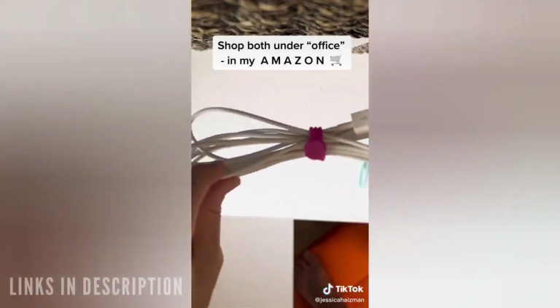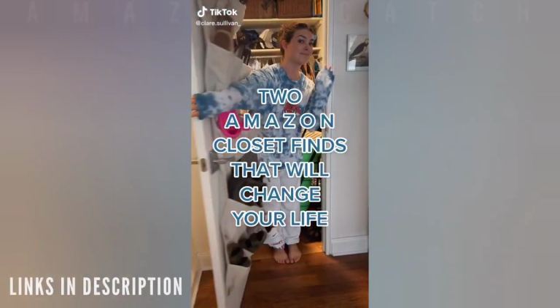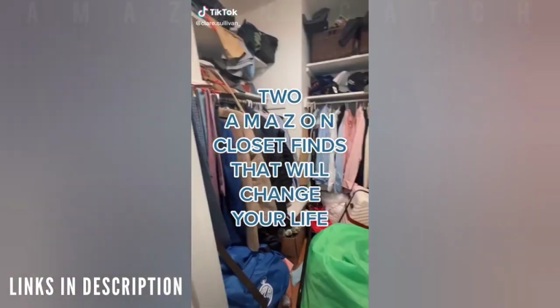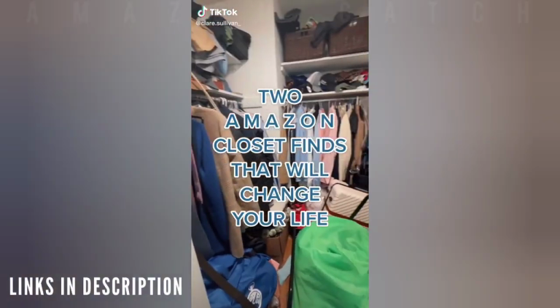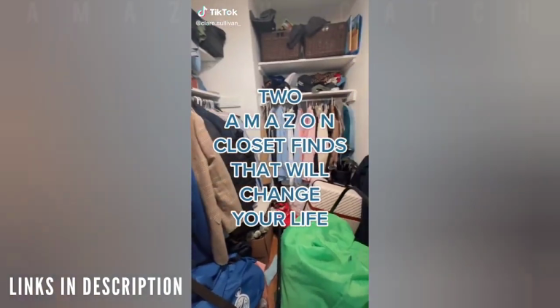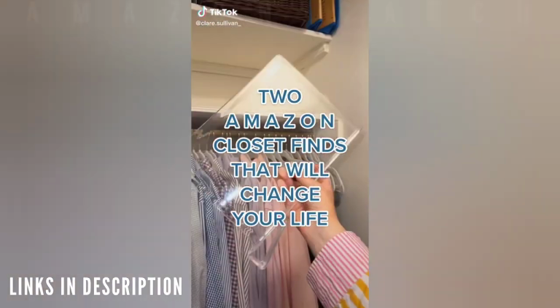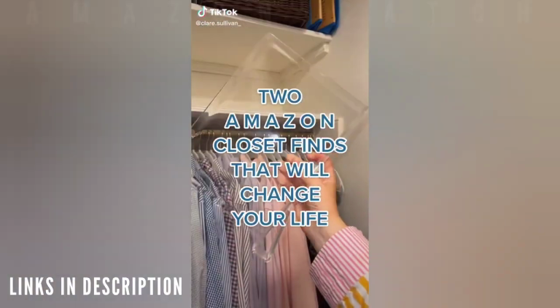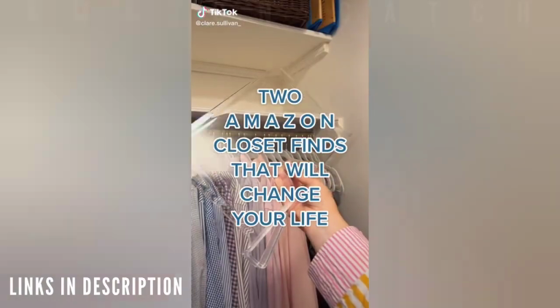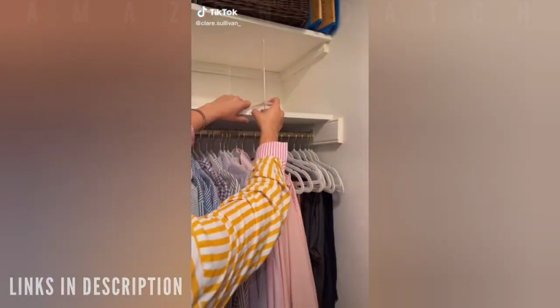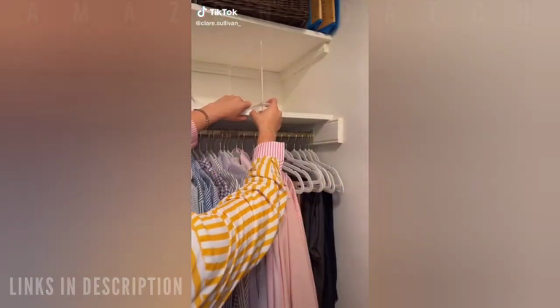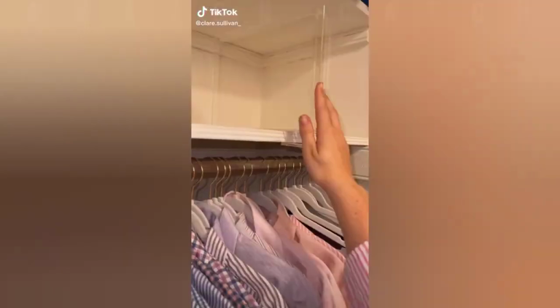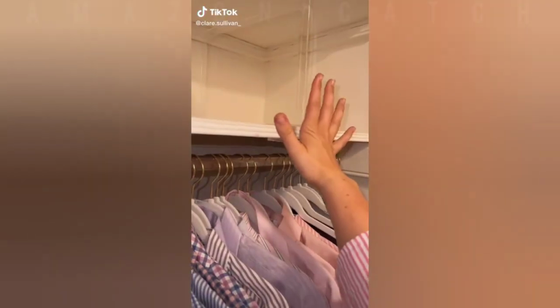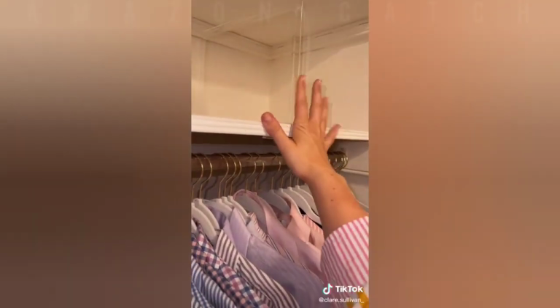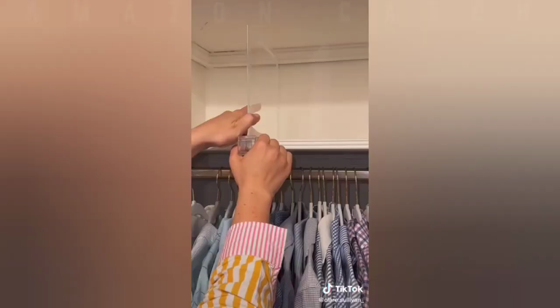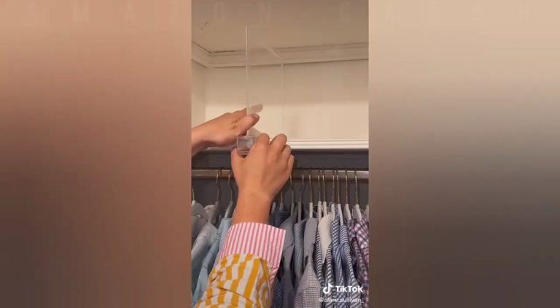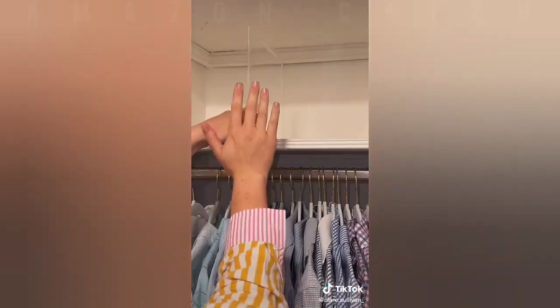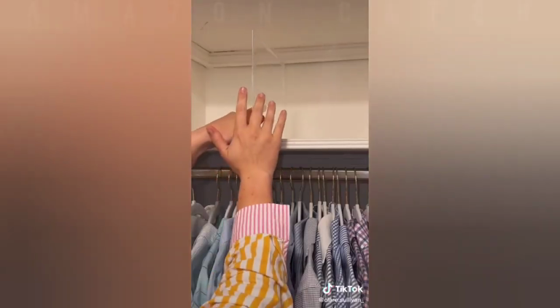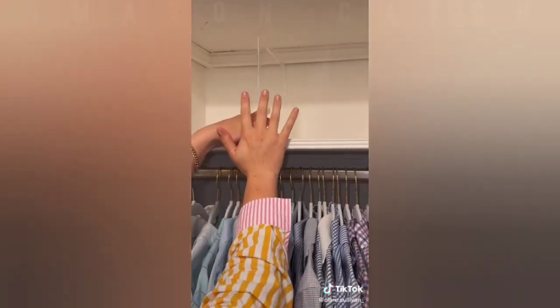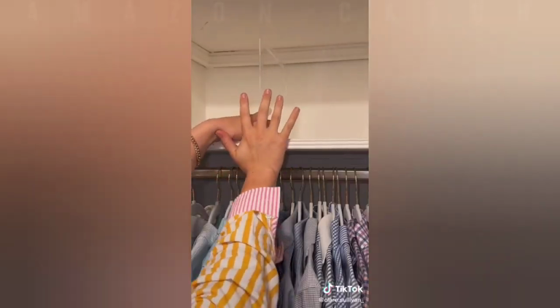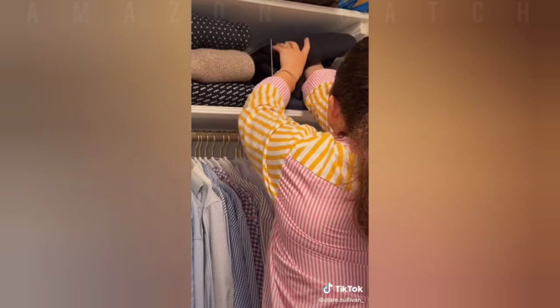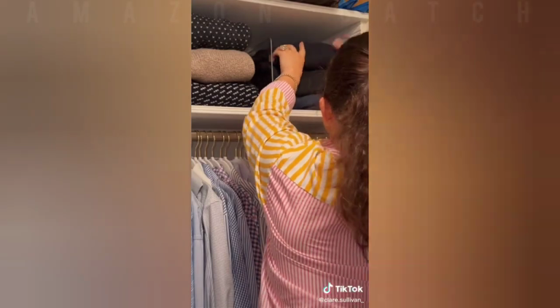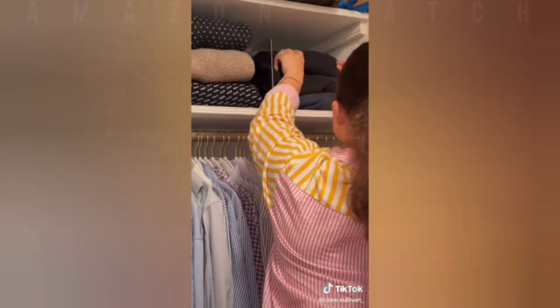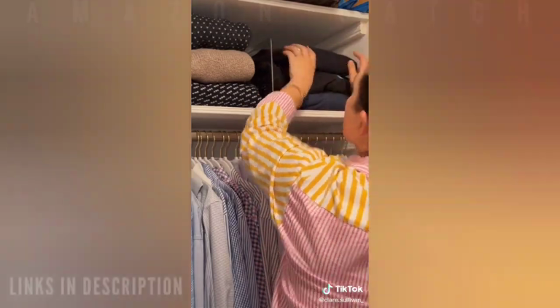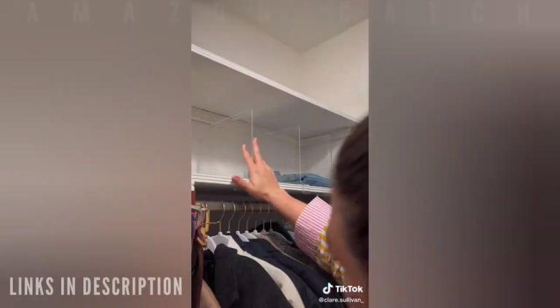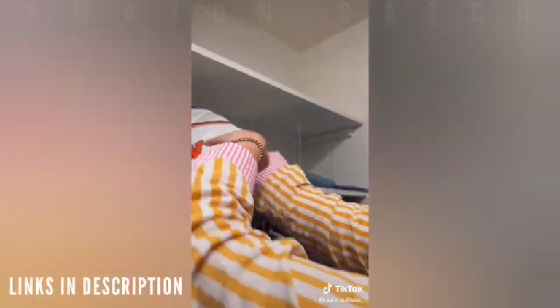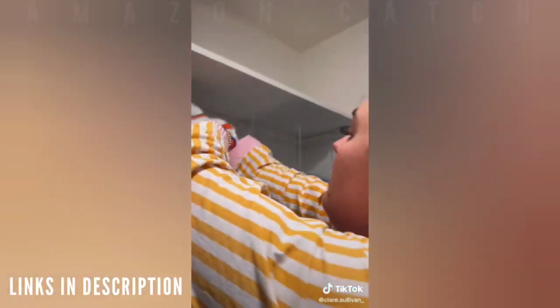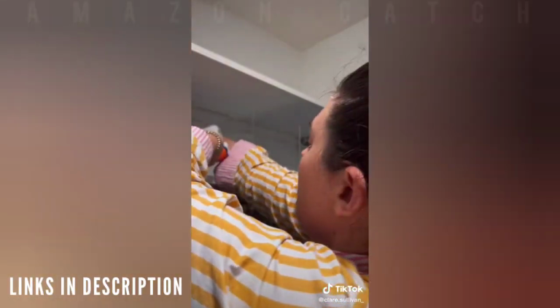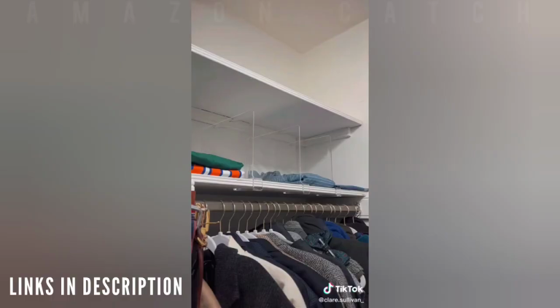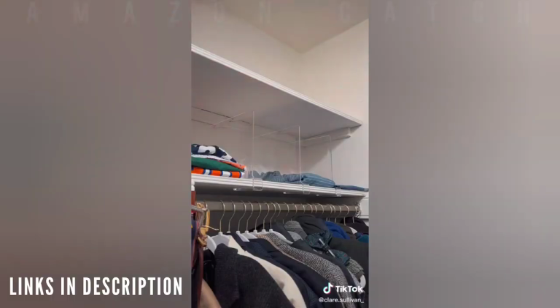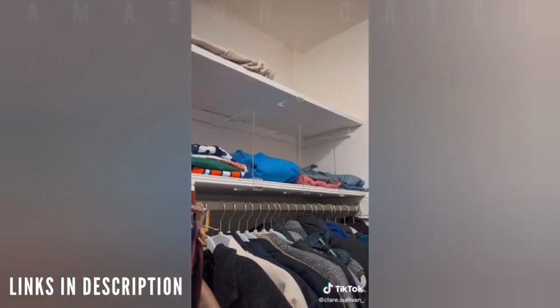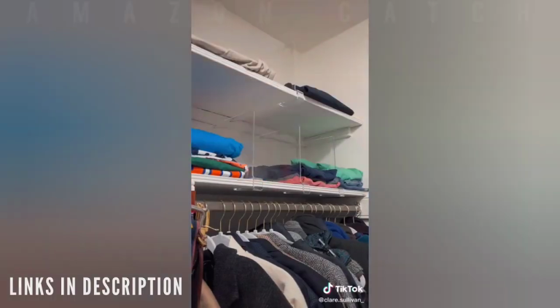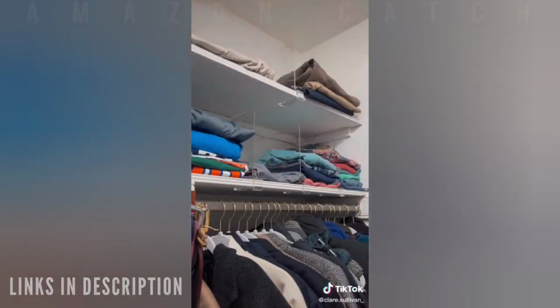I love when something is so simple but so effective. These Amazon shelf dividers completely transformed my husband's messy shelf into a highly organized, neat, and compact area for his clothing.